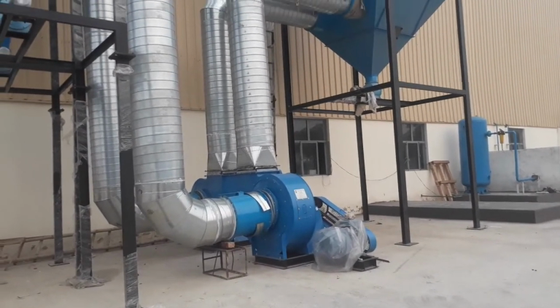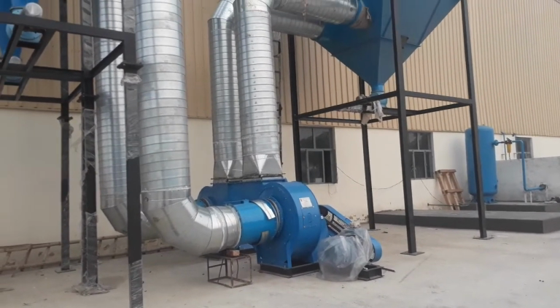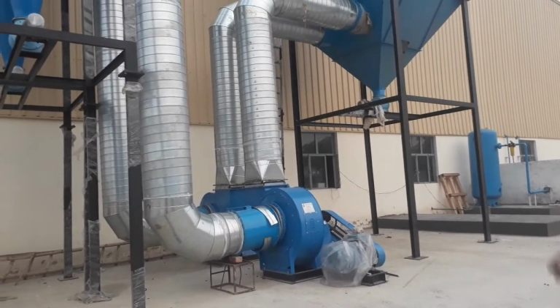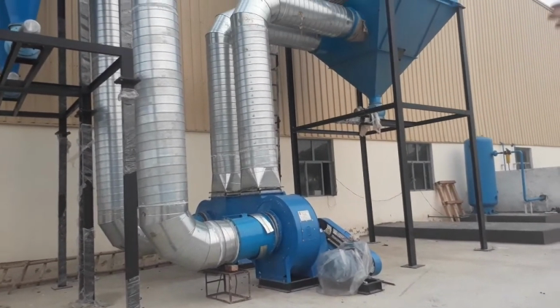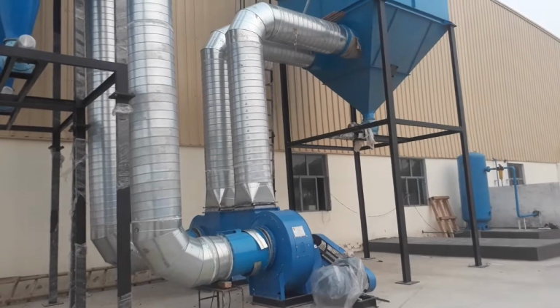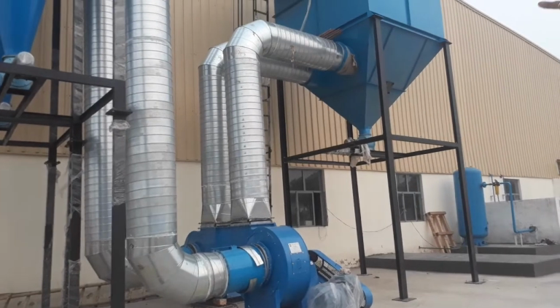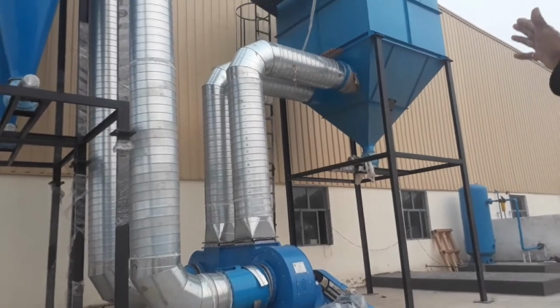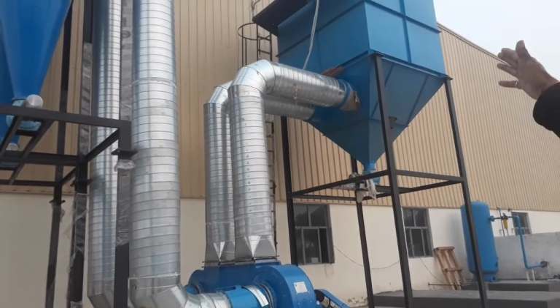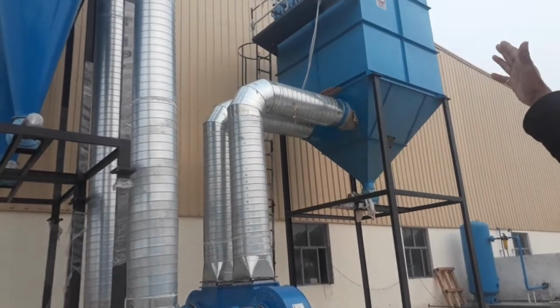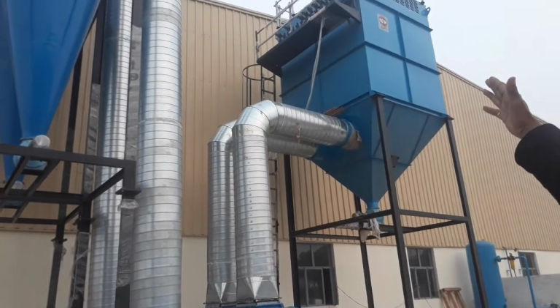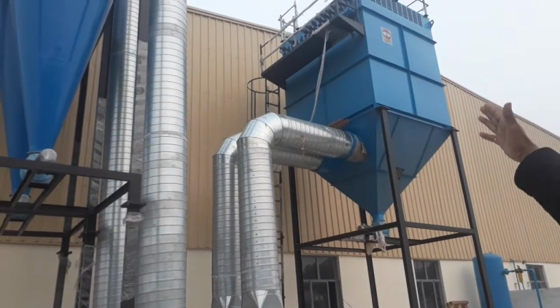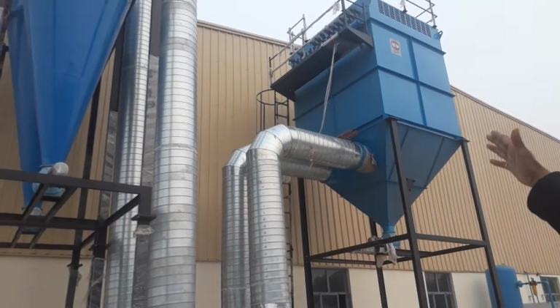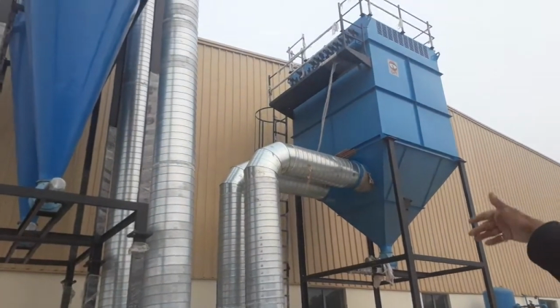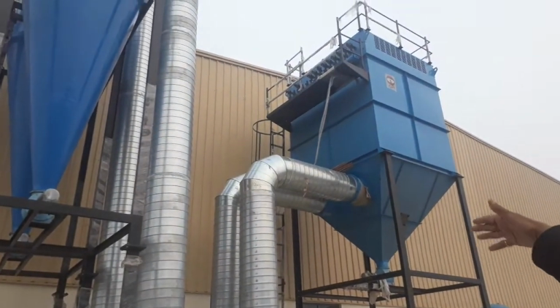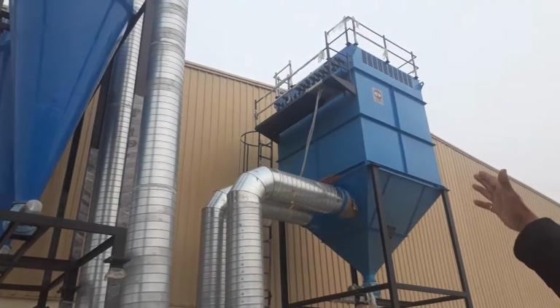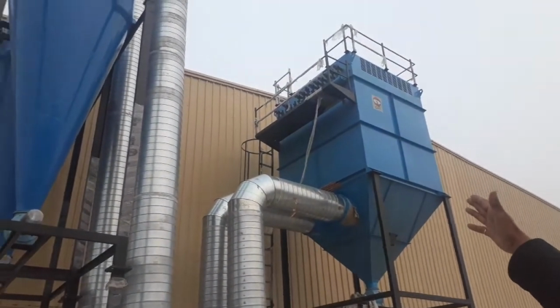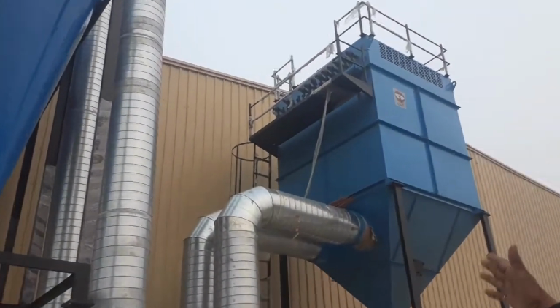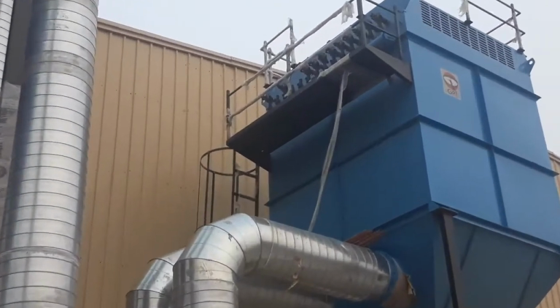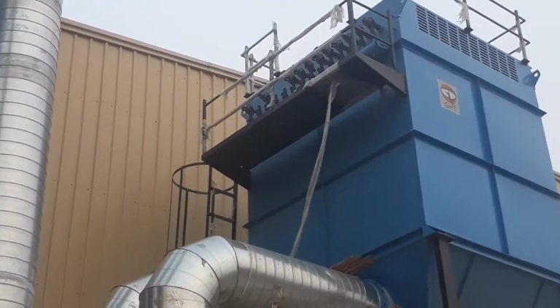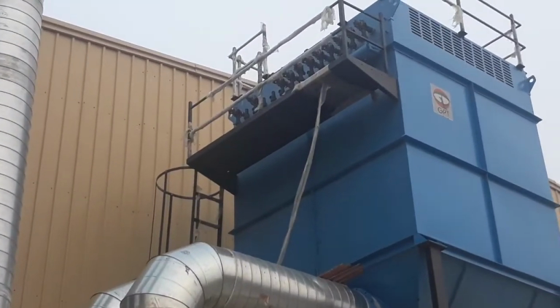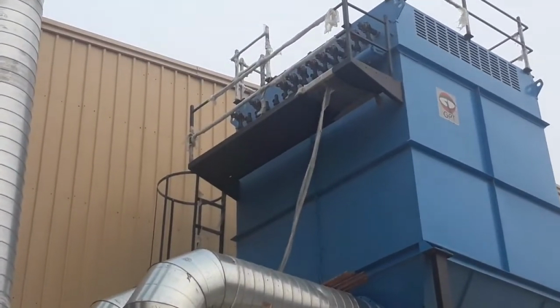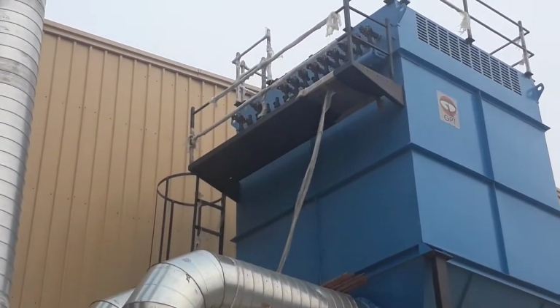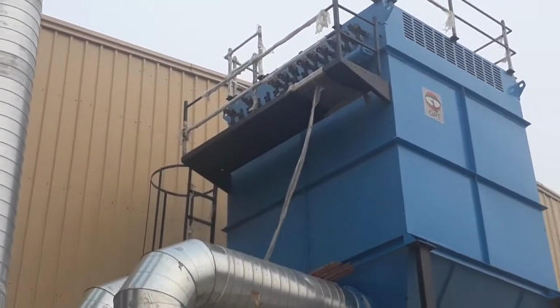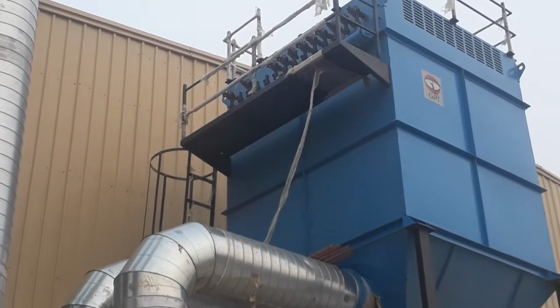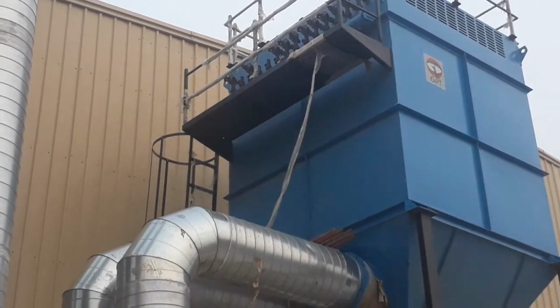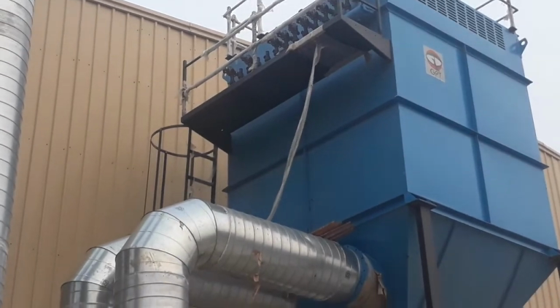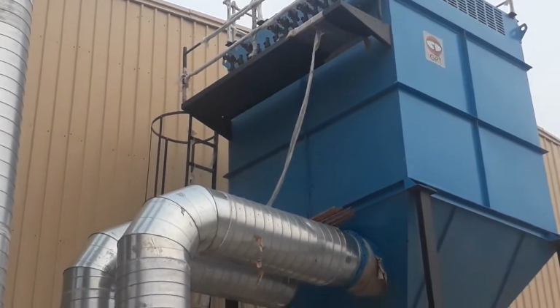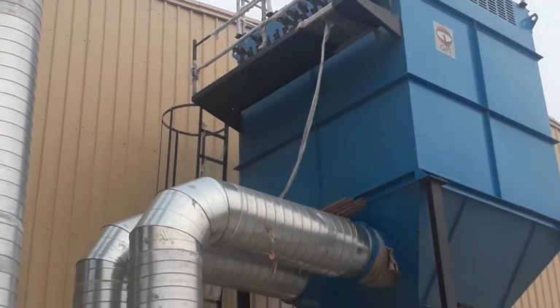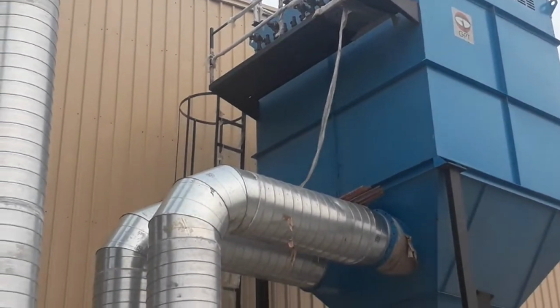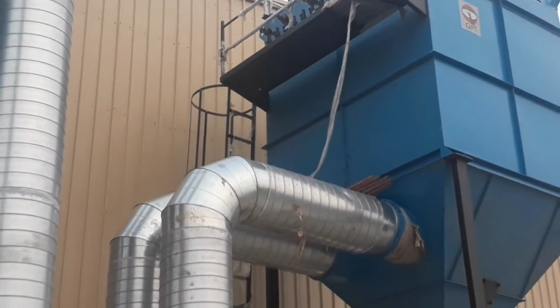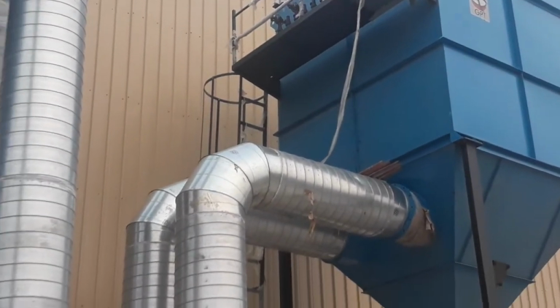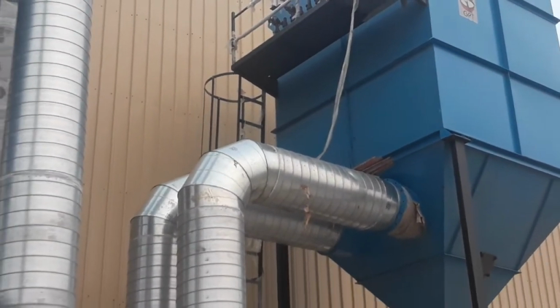Our pulse jet dust collector has got solenoid valves at the top. There is a maintenance platform and a staircase to reach the top for any maintenance purpose.